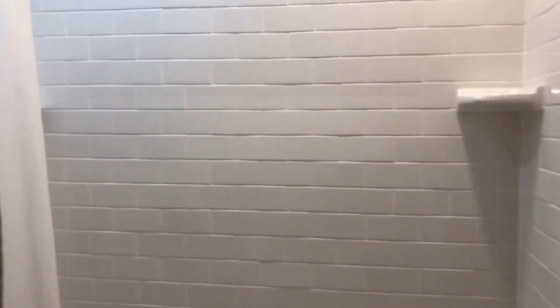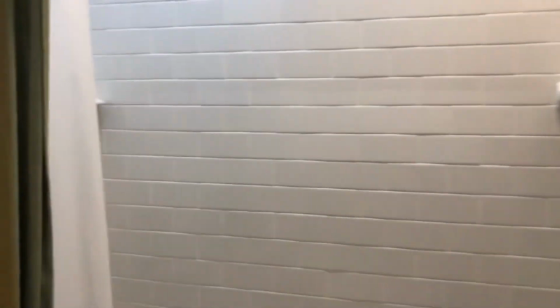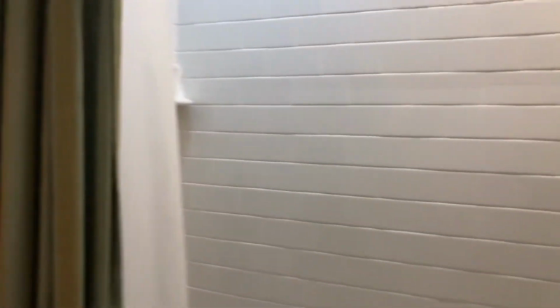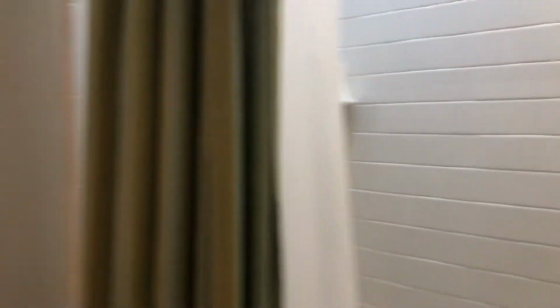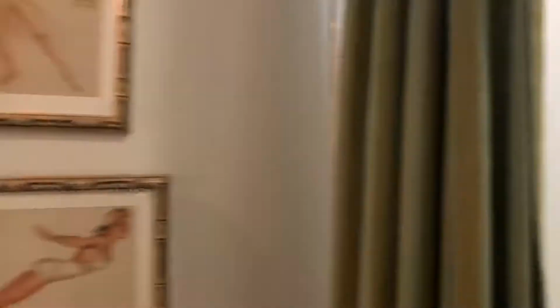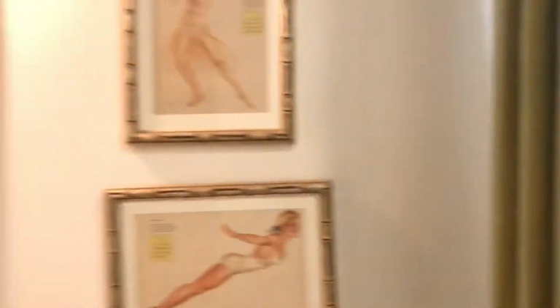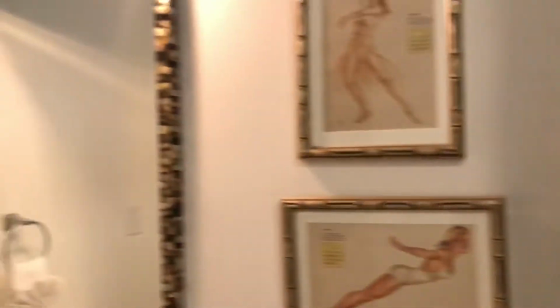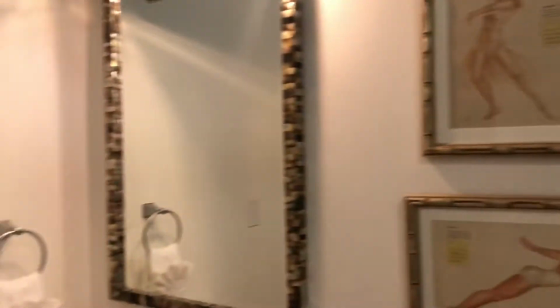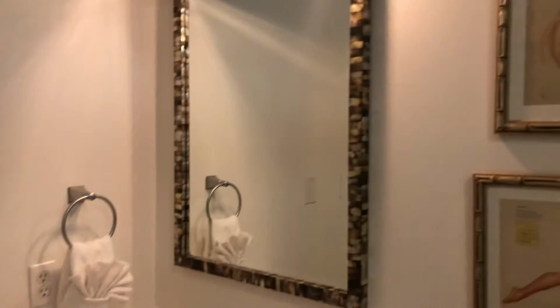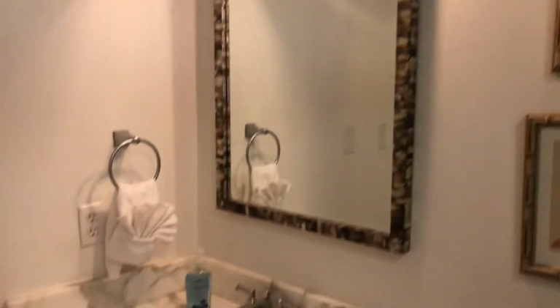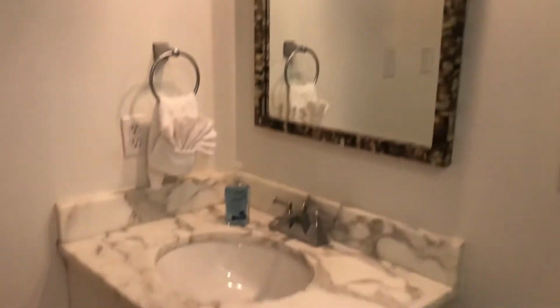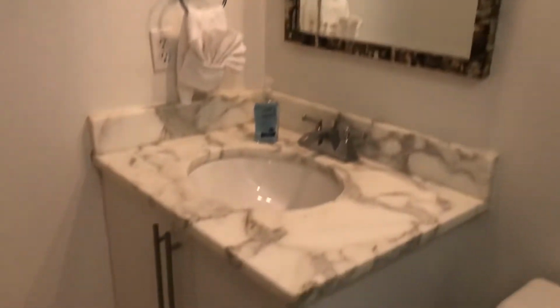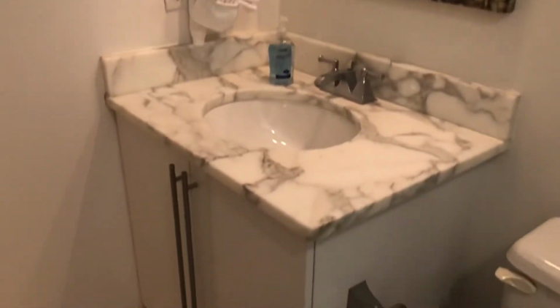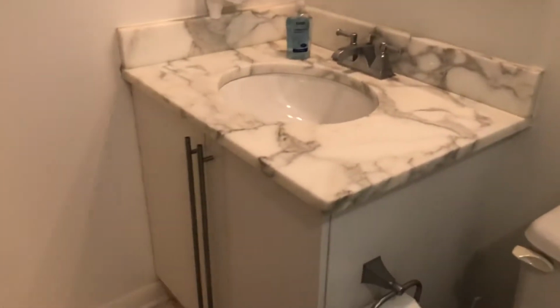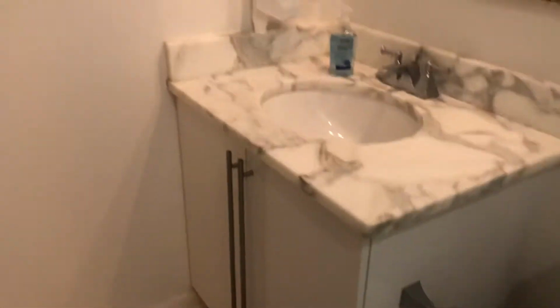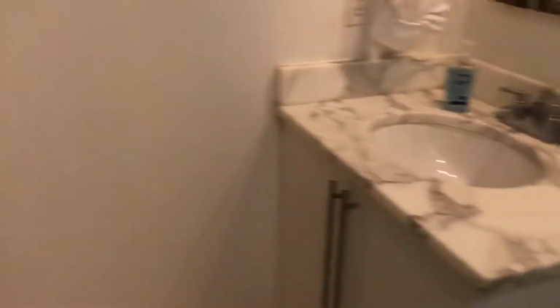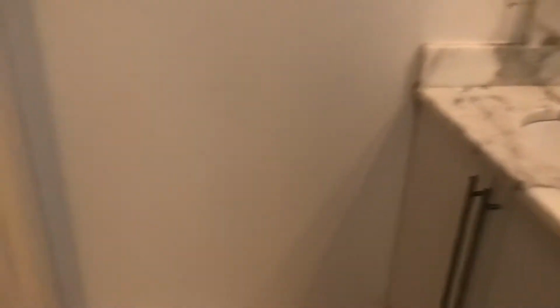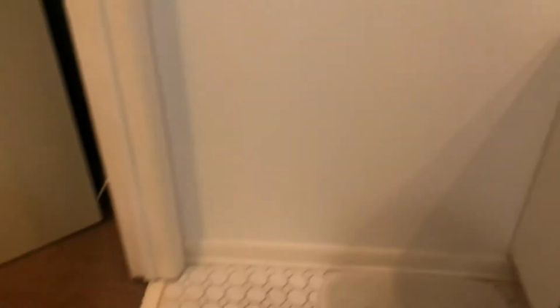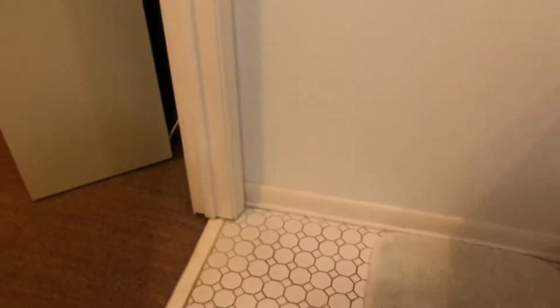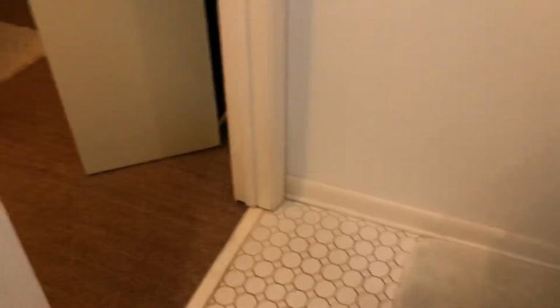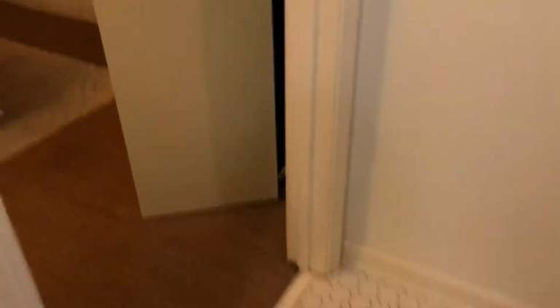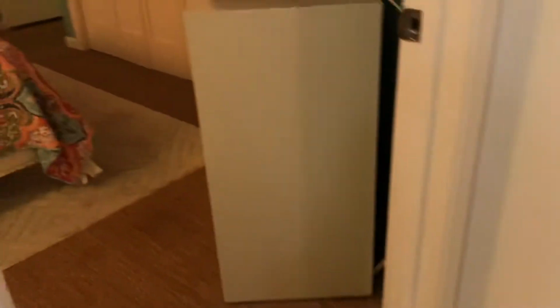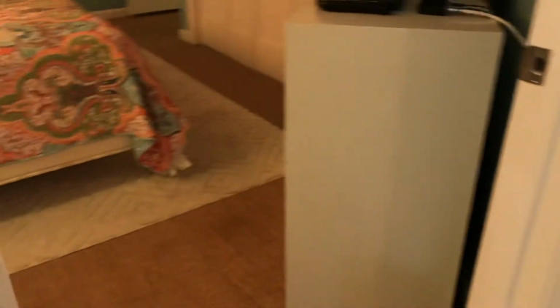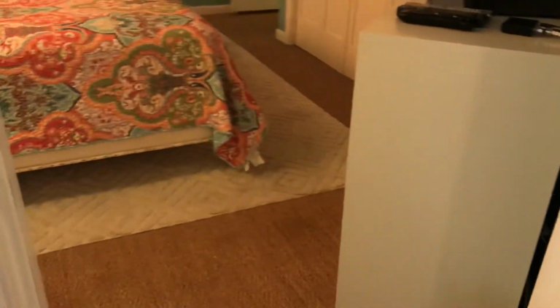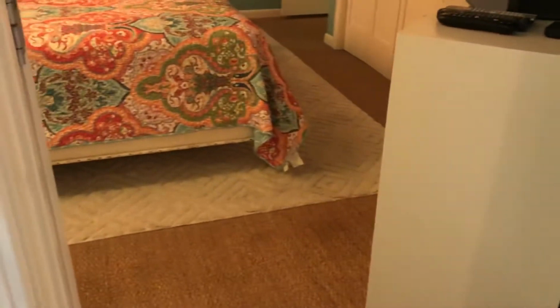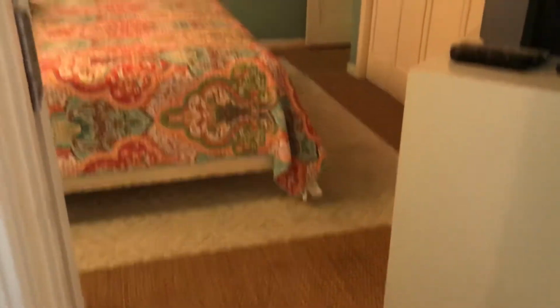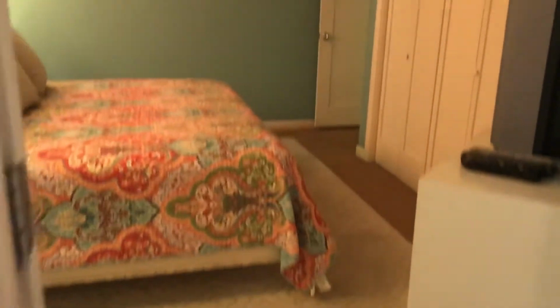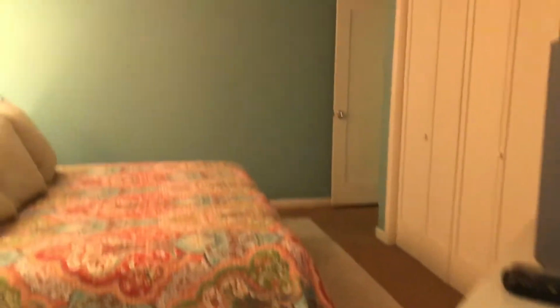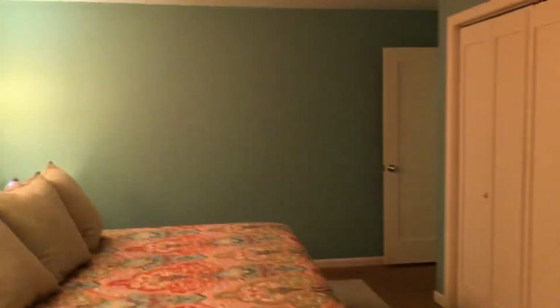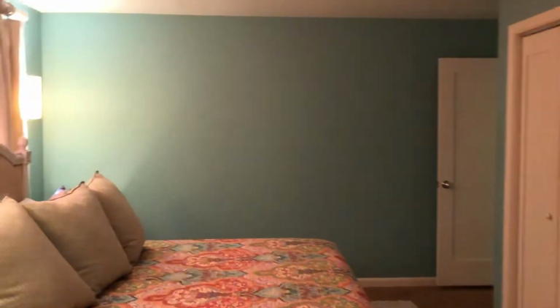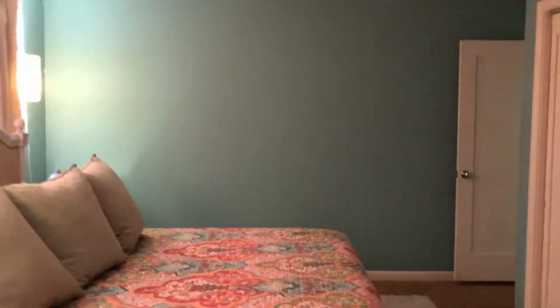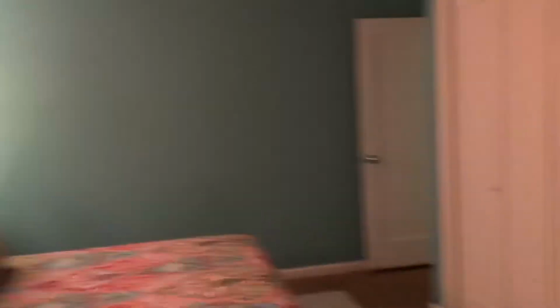Same kind of vibe here — subway tile, wallpaper in every bathroom. This one's not so bad. And again that sort of woven material.